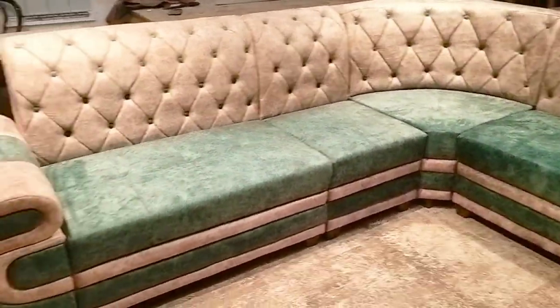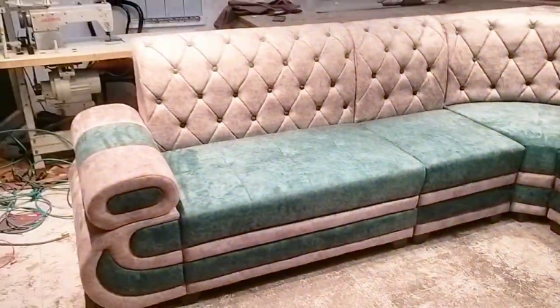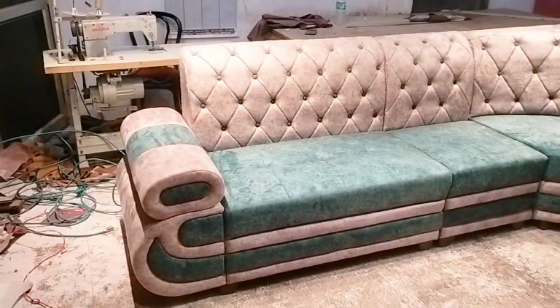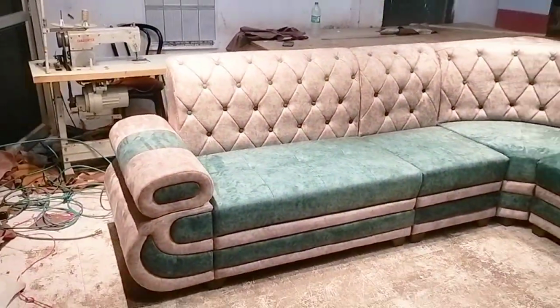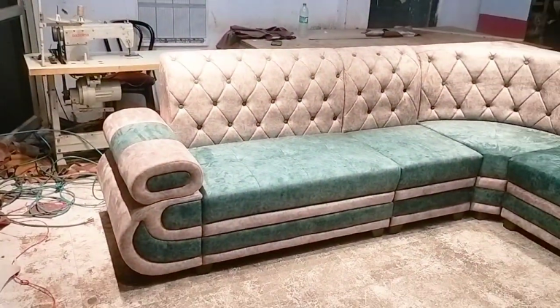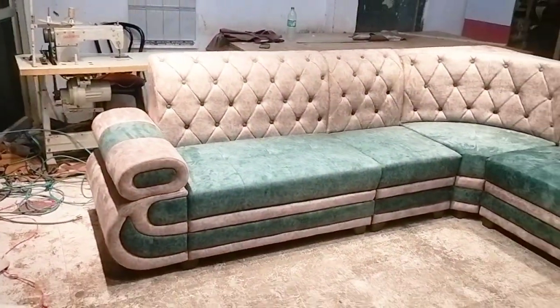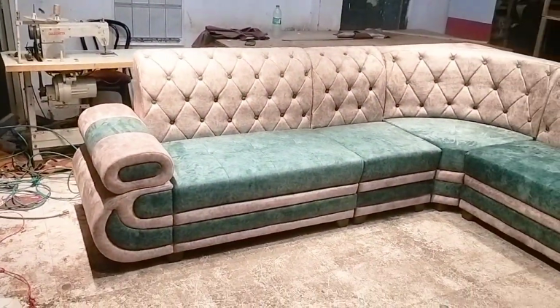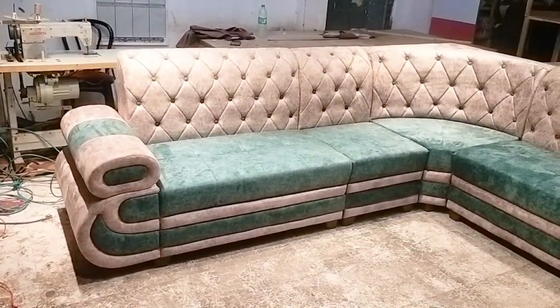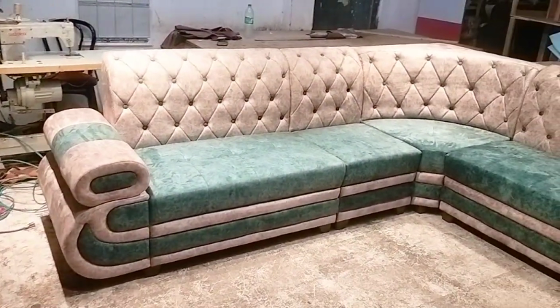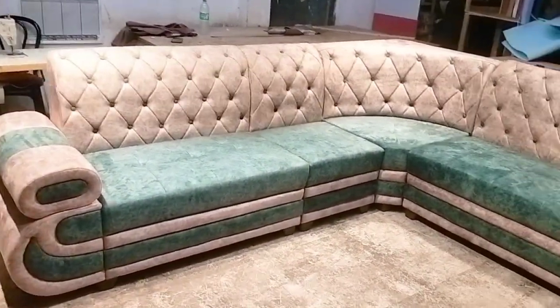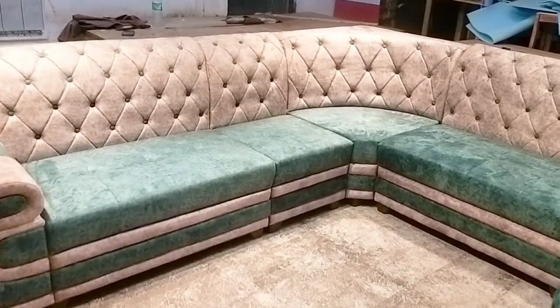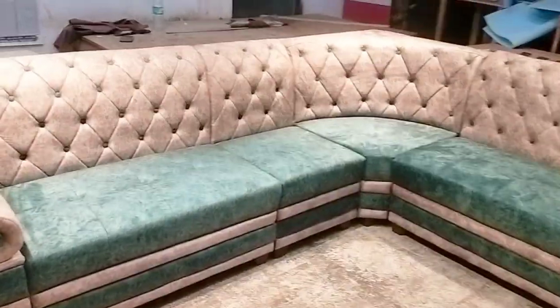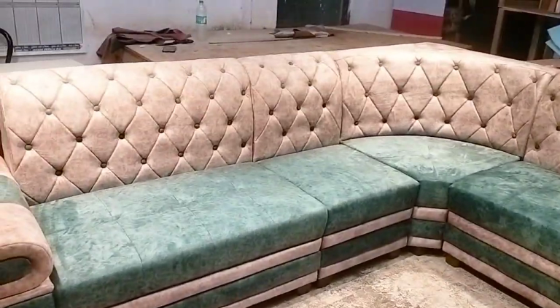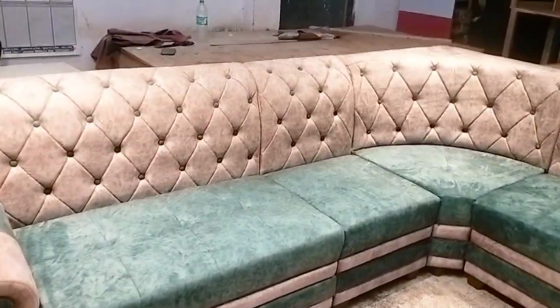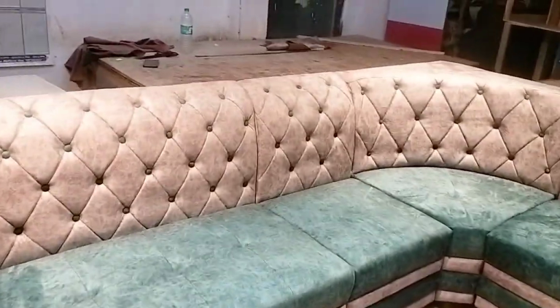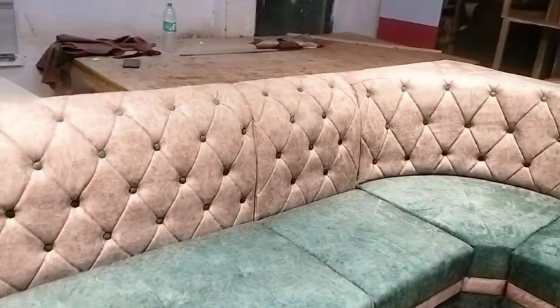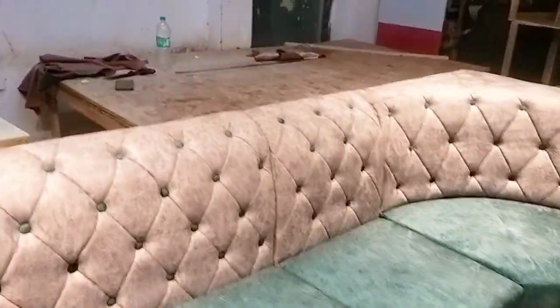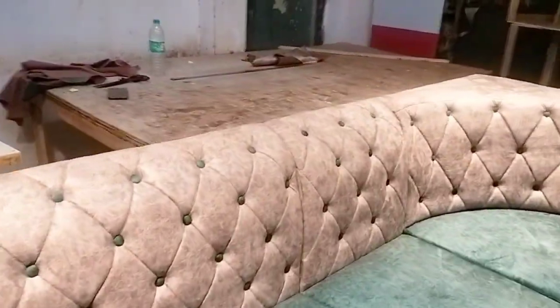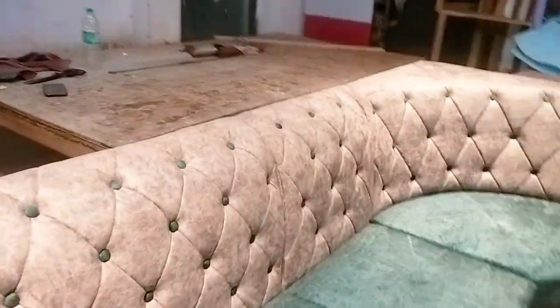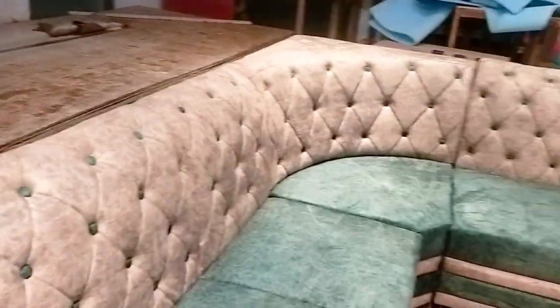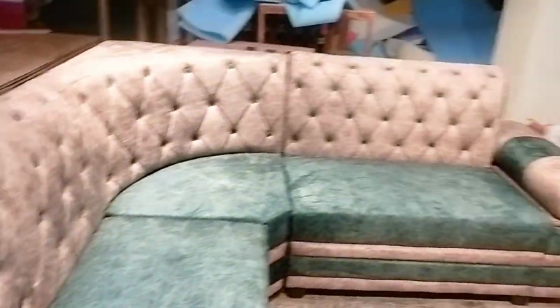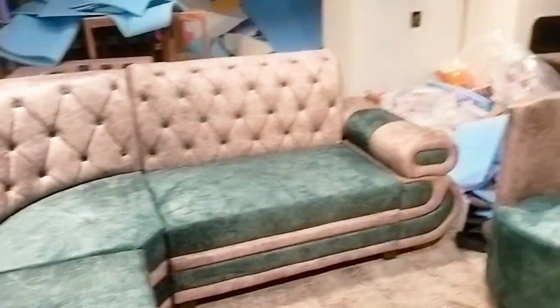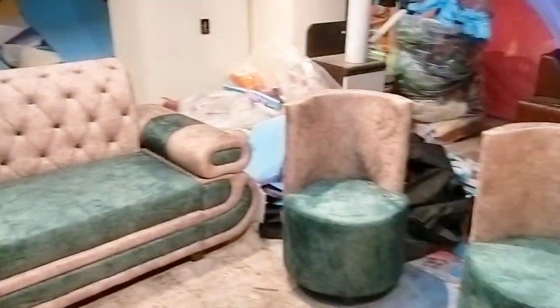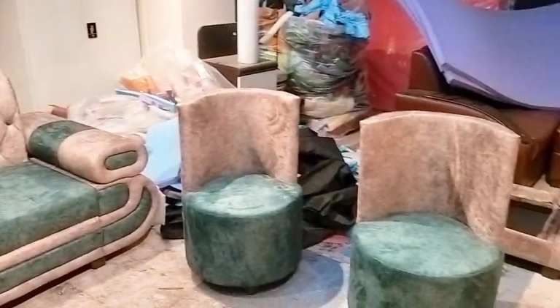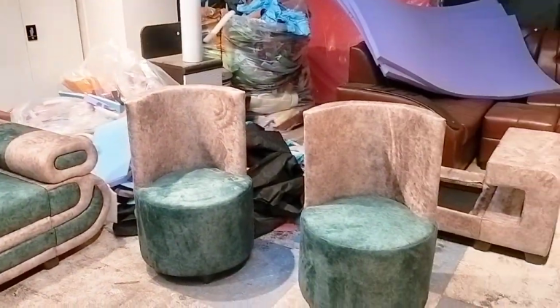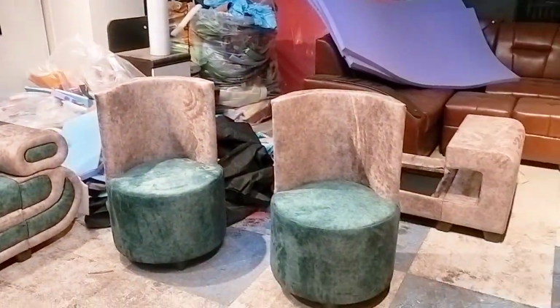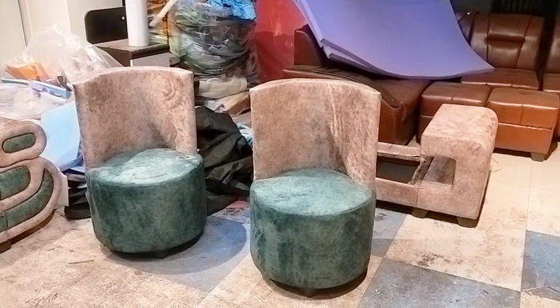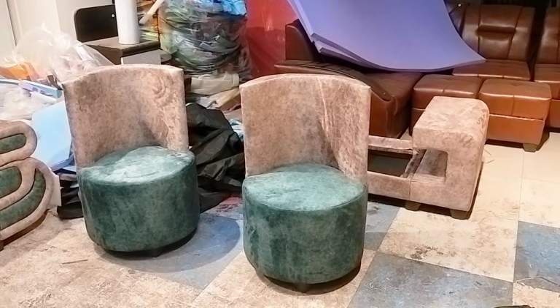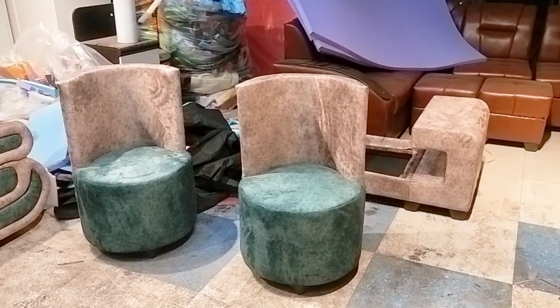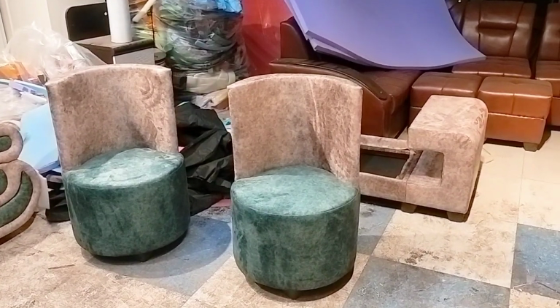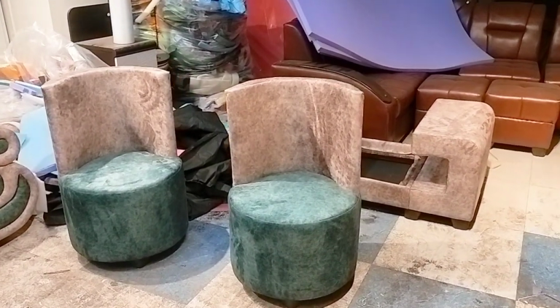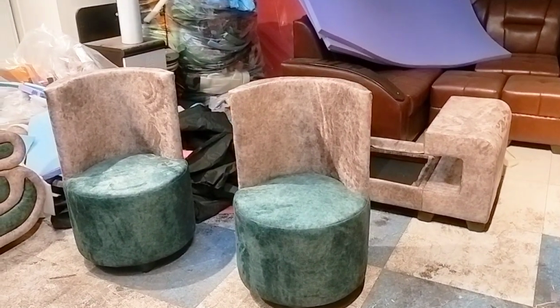This is a very beautiful sofa. We have put two puffs in the back. It is a very beautiful design.